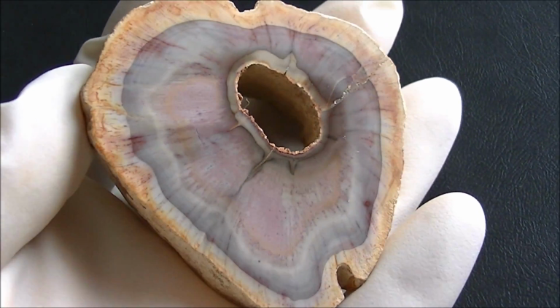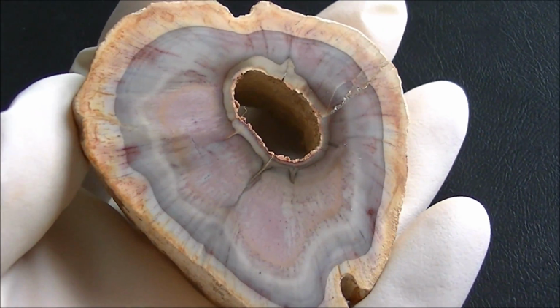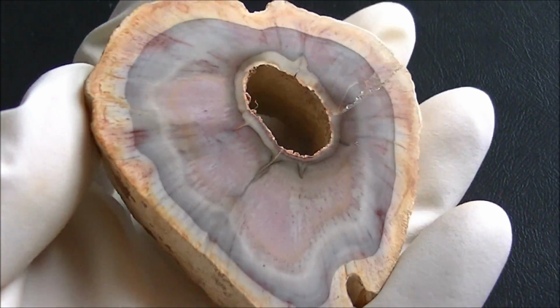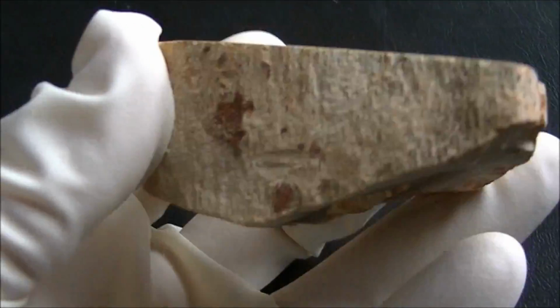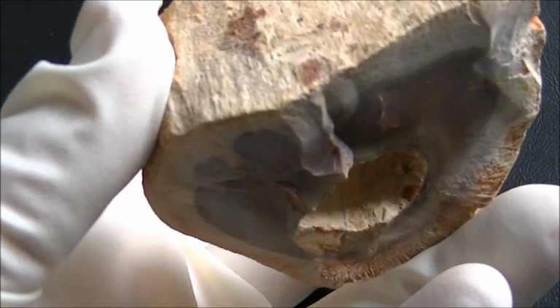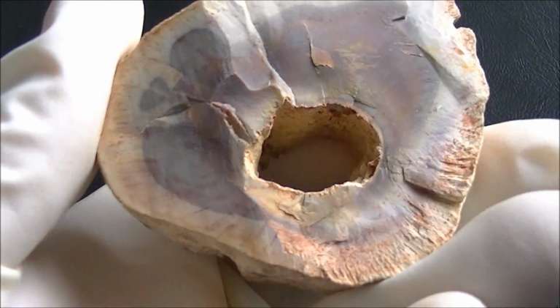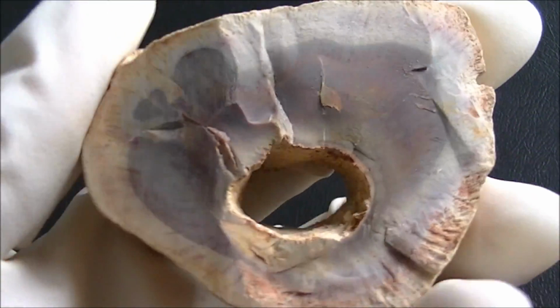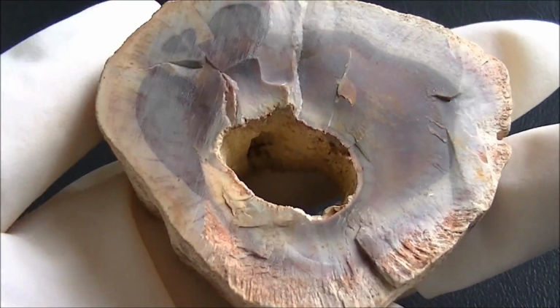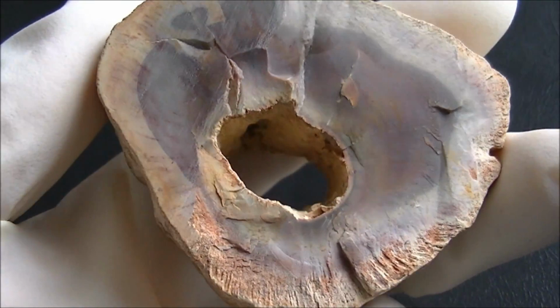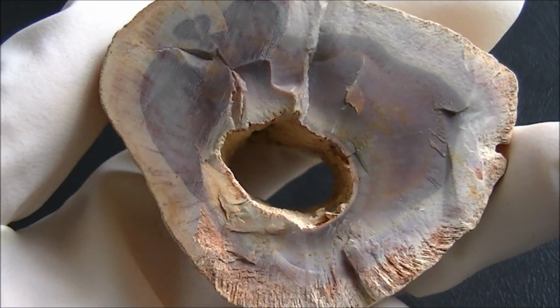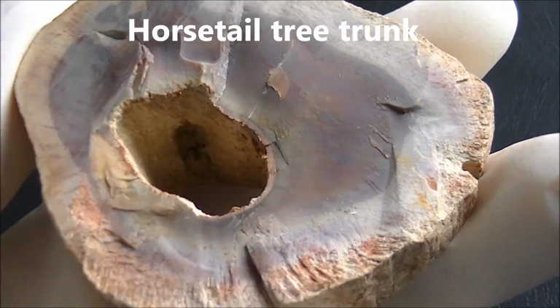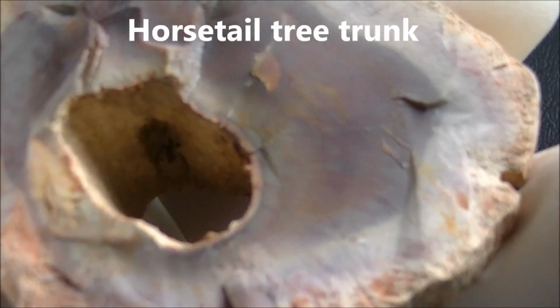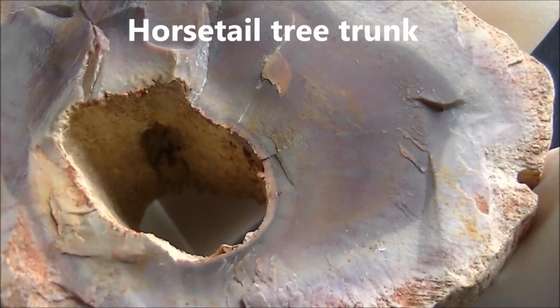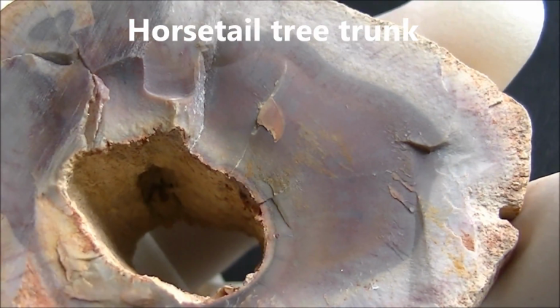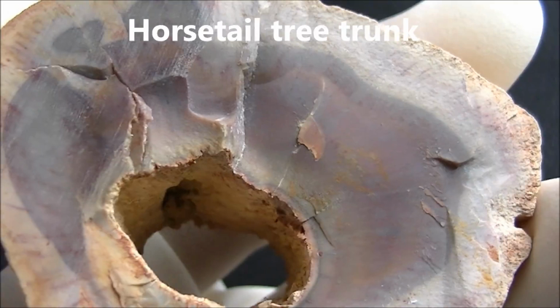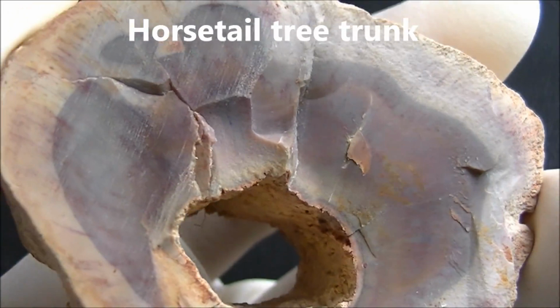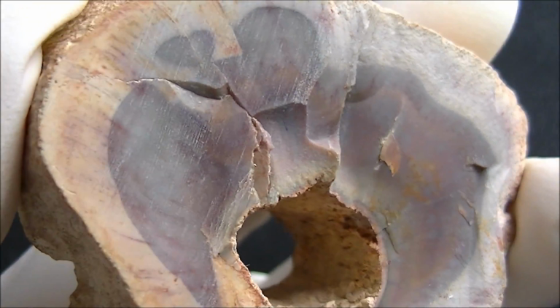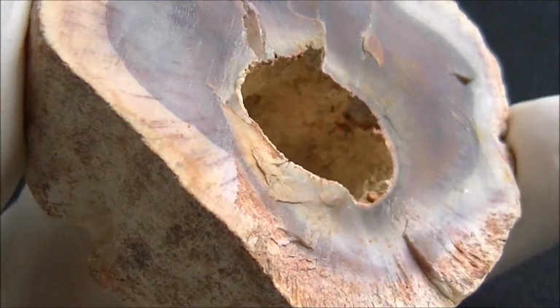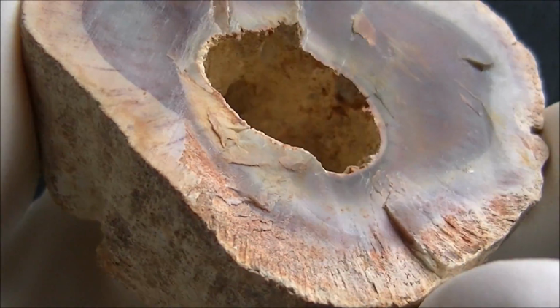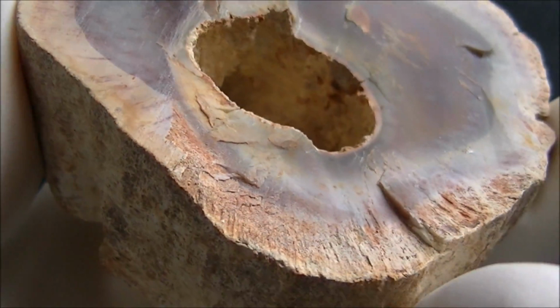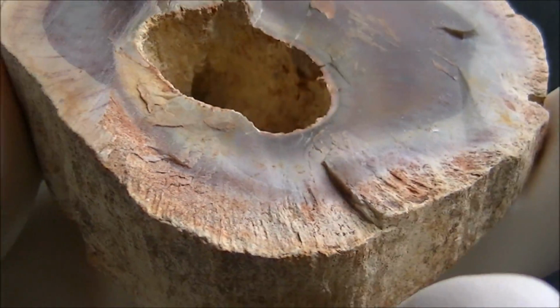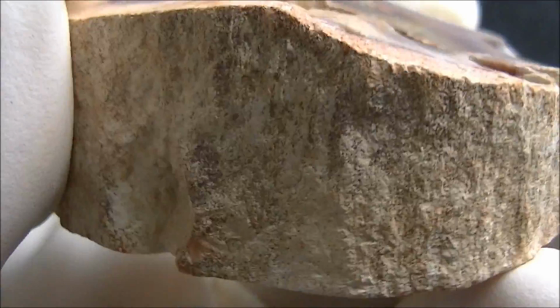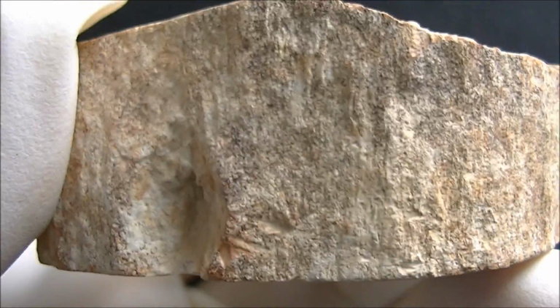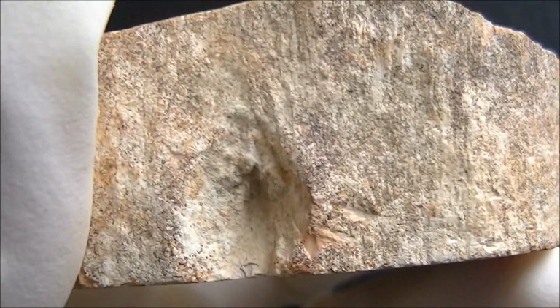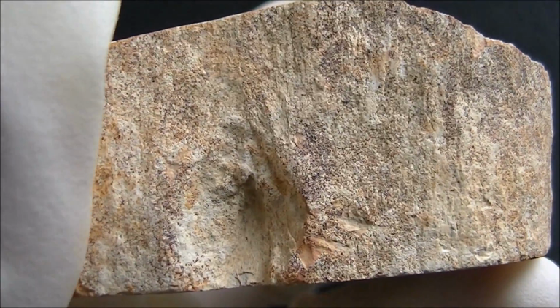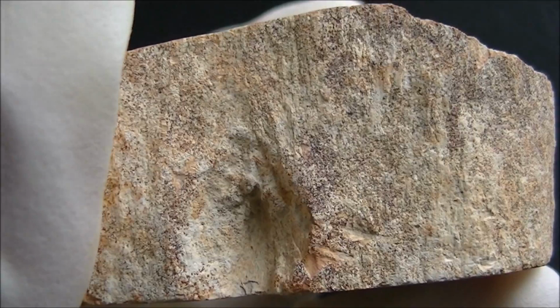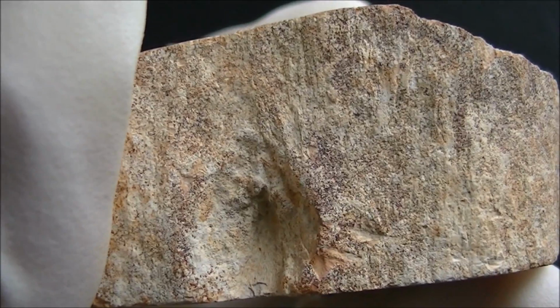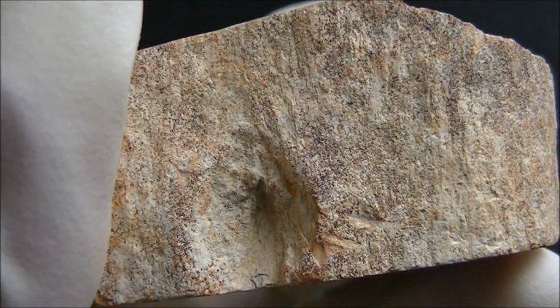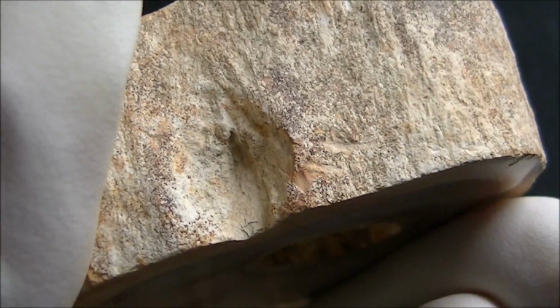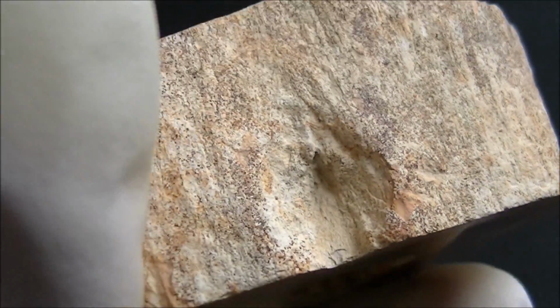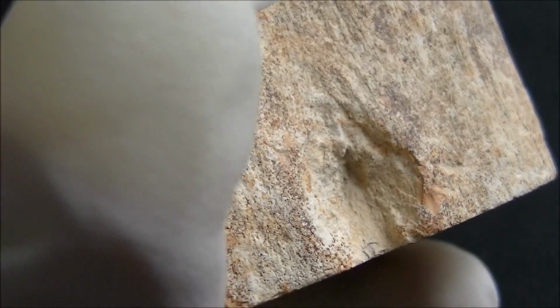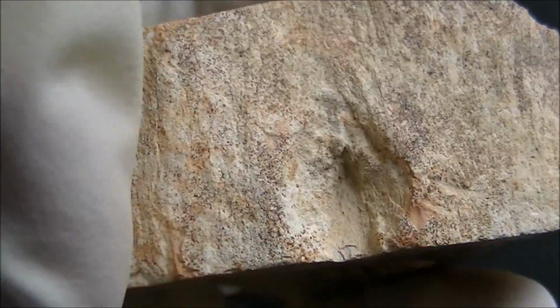Here's another piece from the same place and period — a fragment of trunk from a giant horsetail. It has a typical round hole in the center, which is called a pith cavity. Pith is a spongy substance inside the plant's stem.